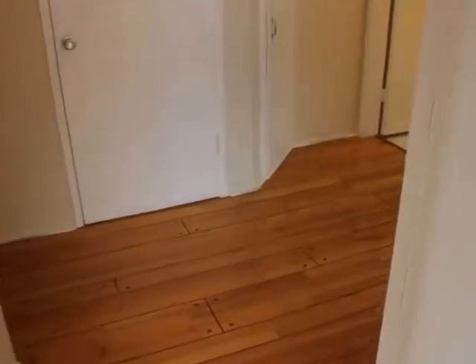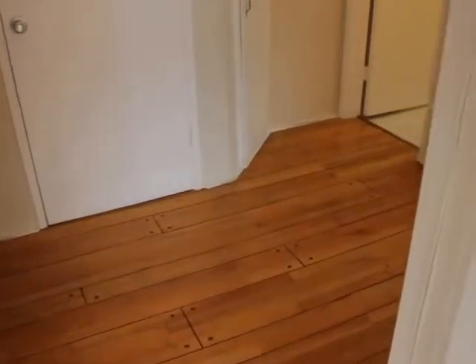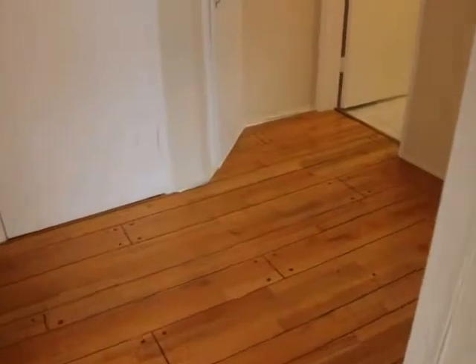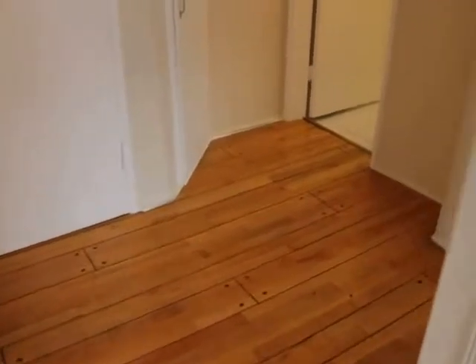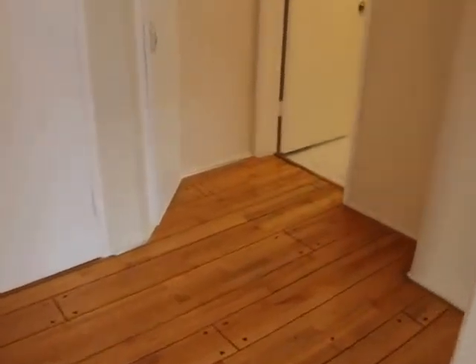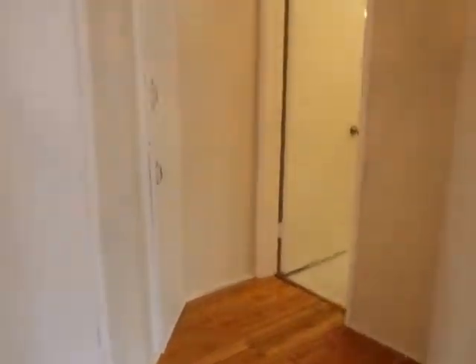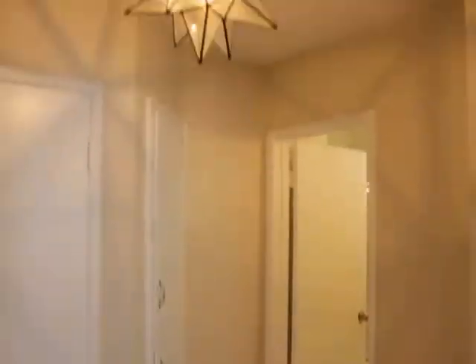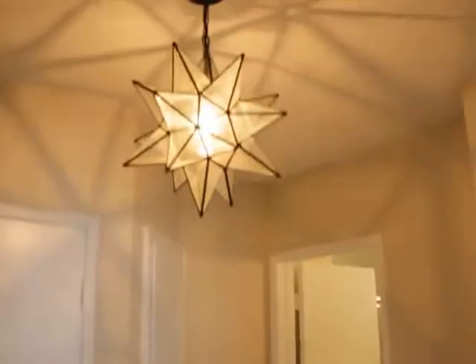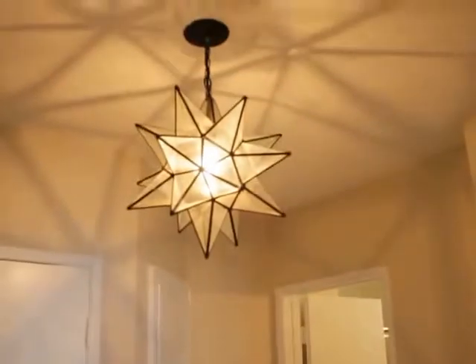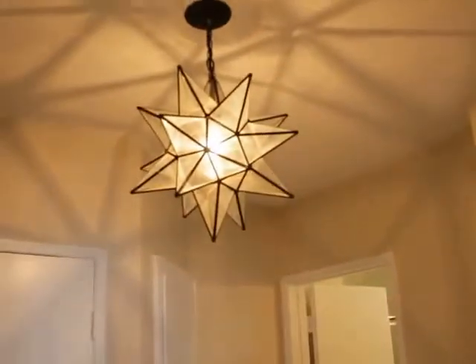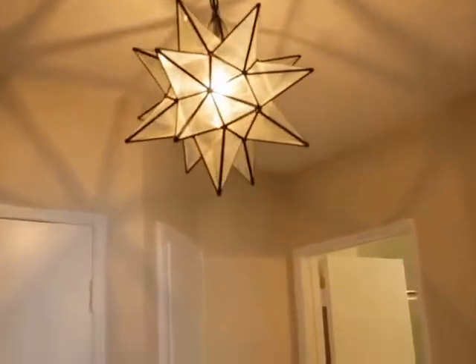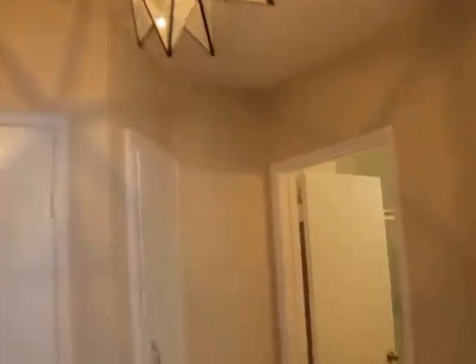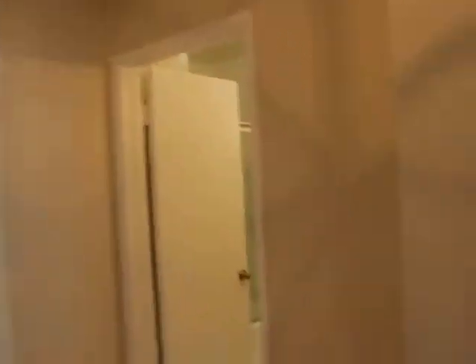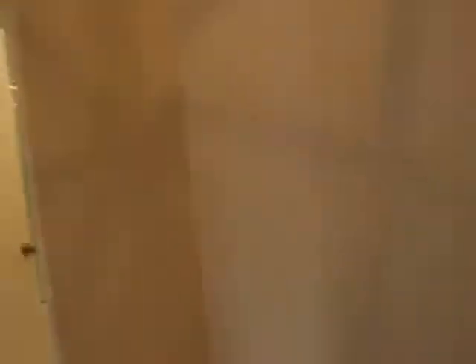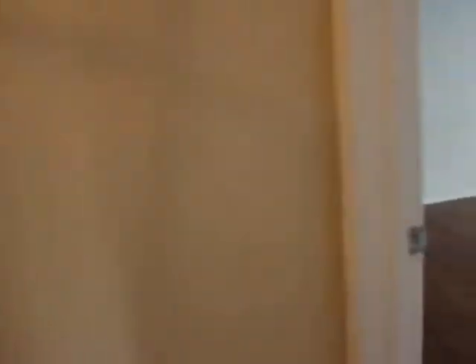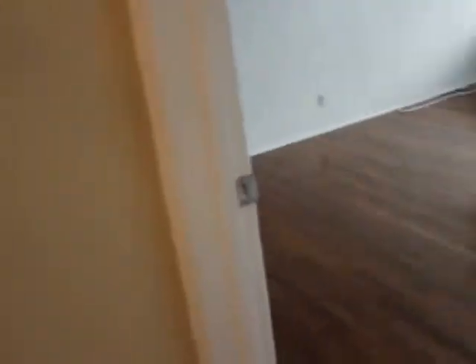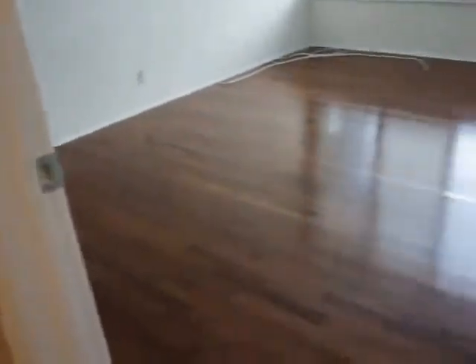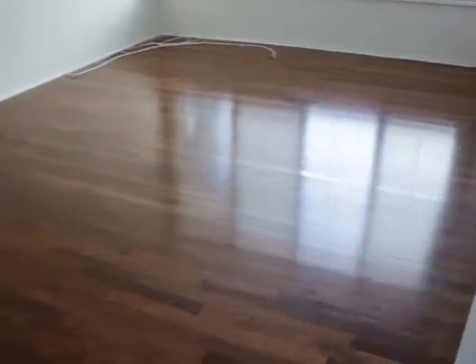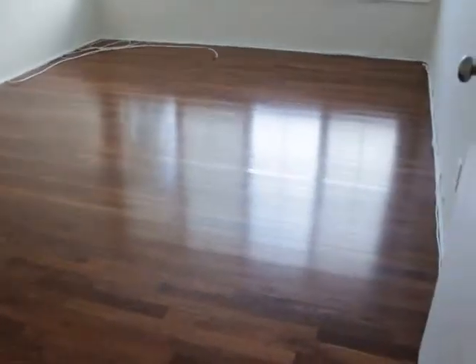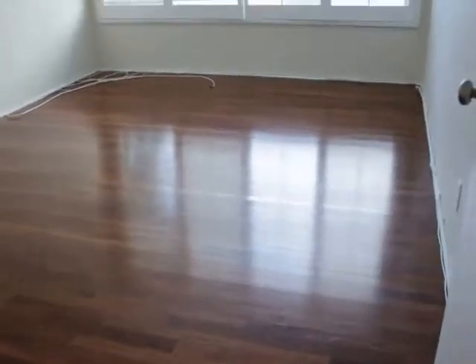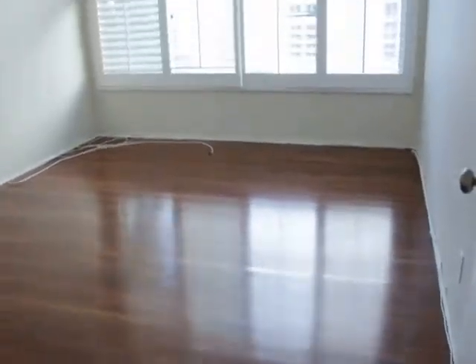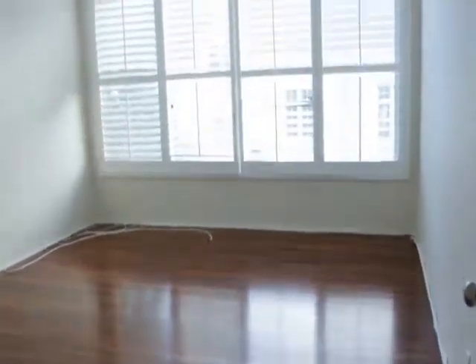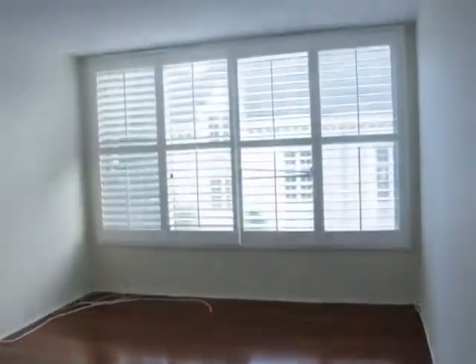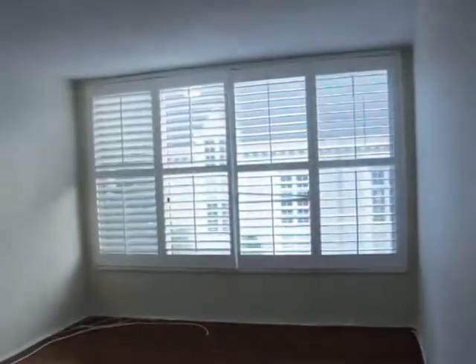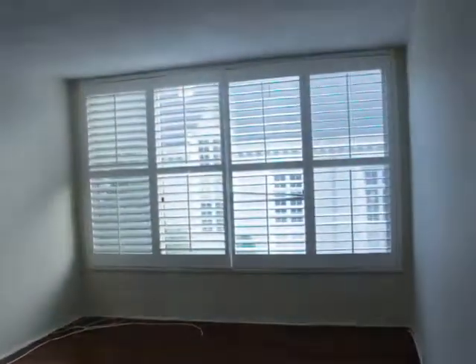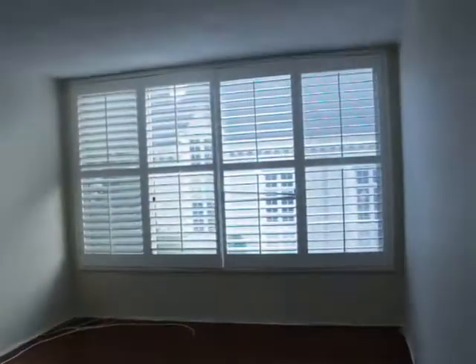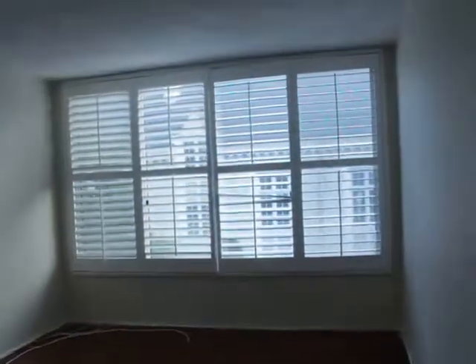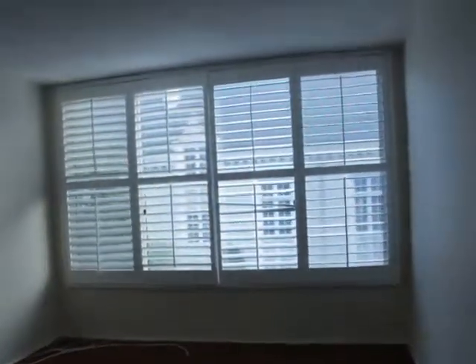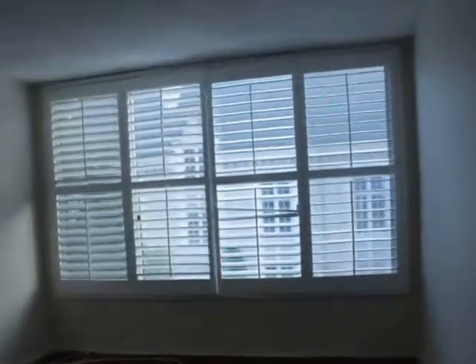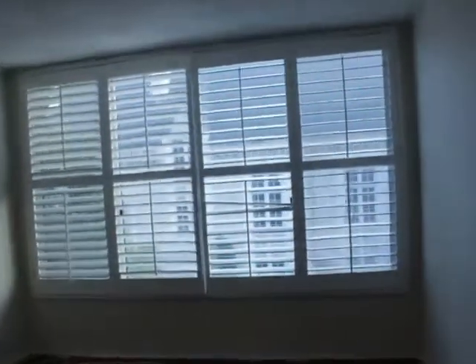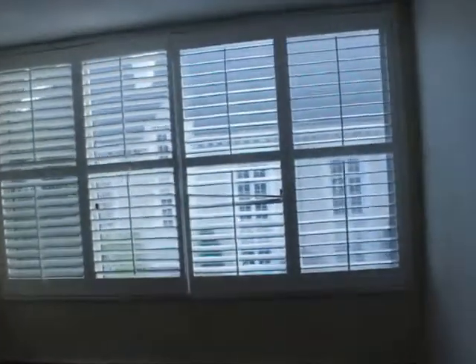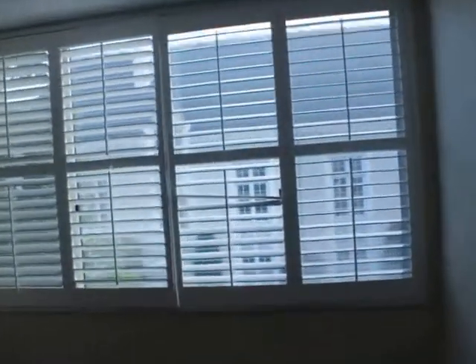There's a hallway with some light fixture. Second bedroom — similar layout, similar amount of light.